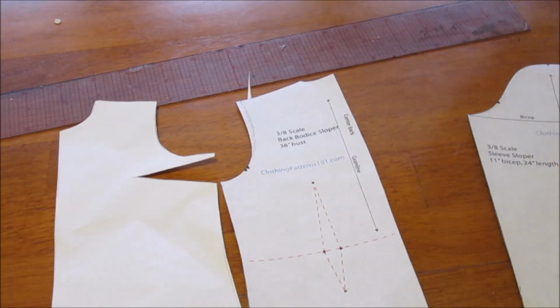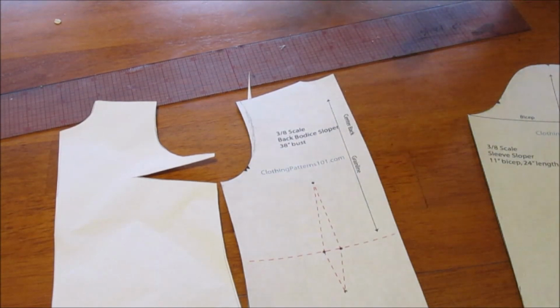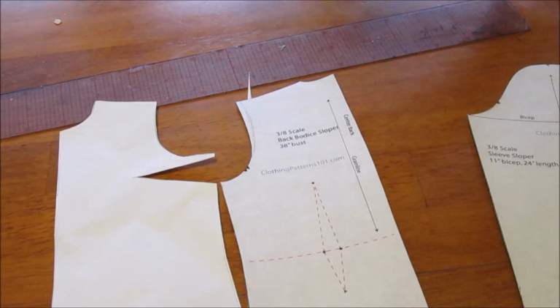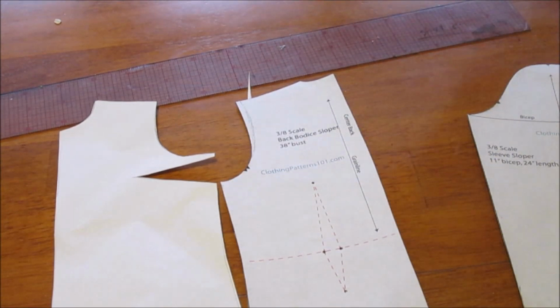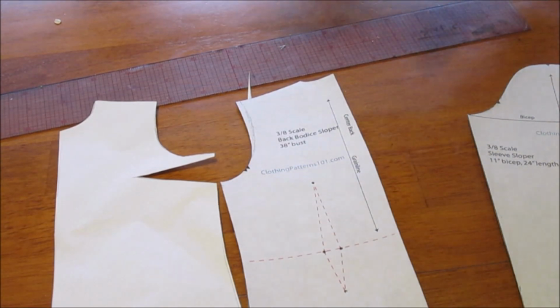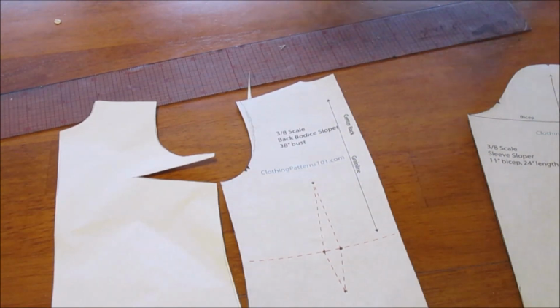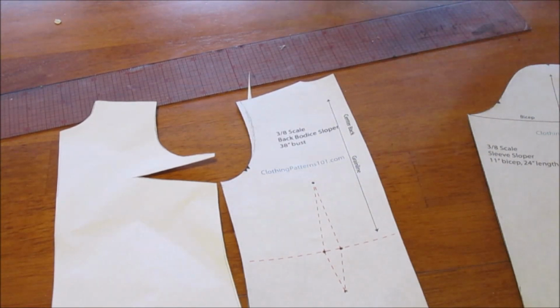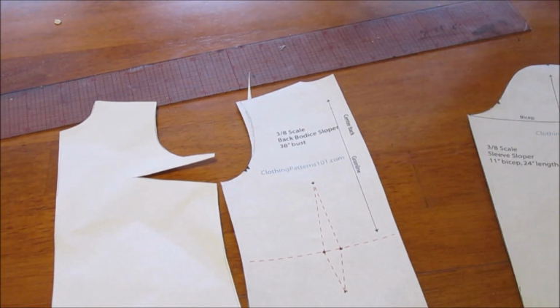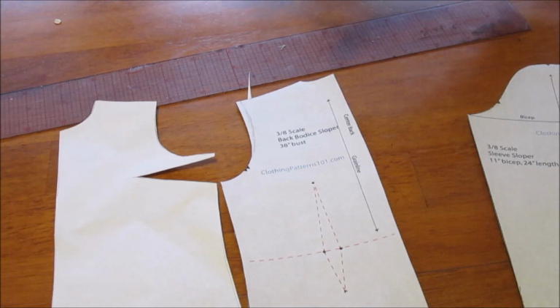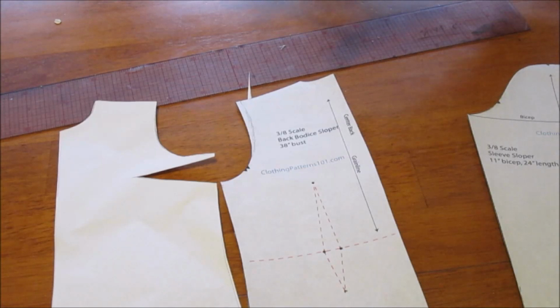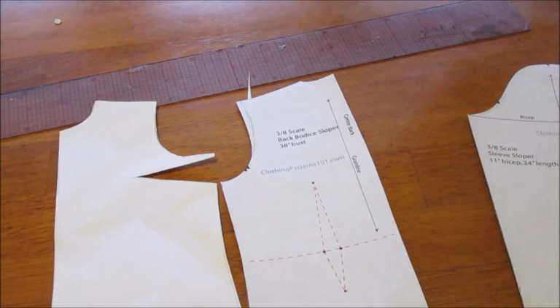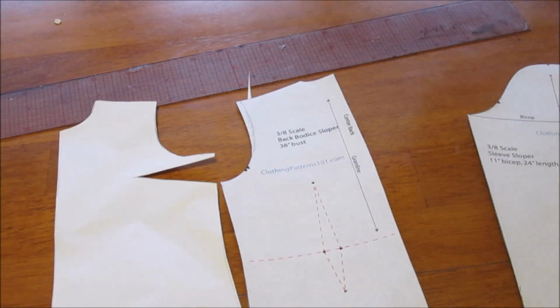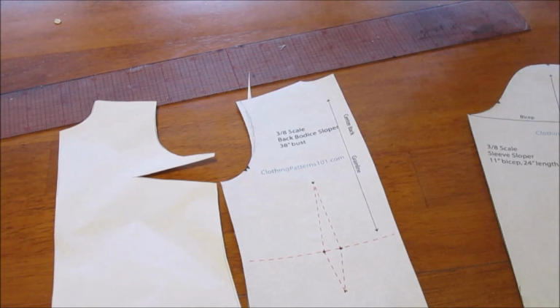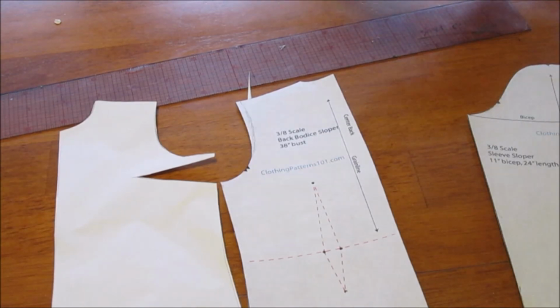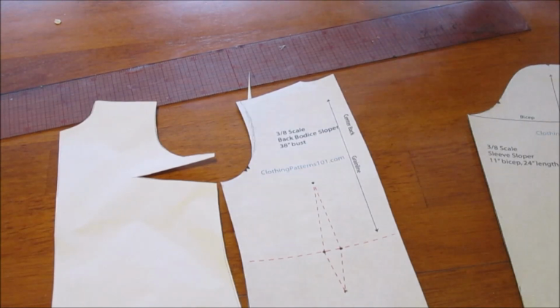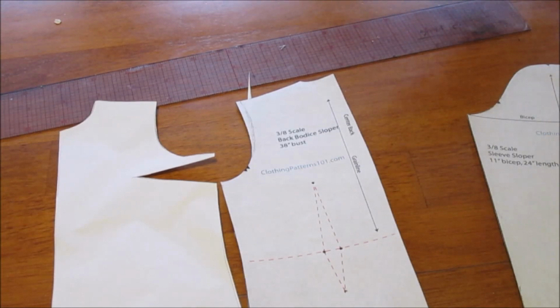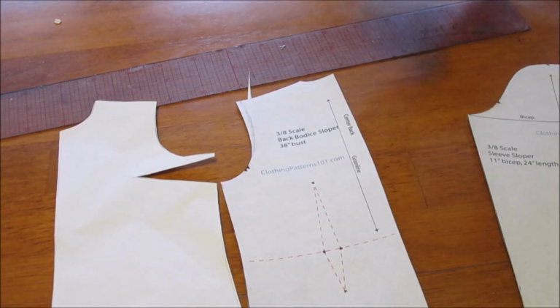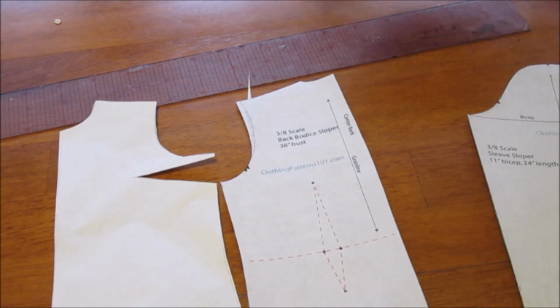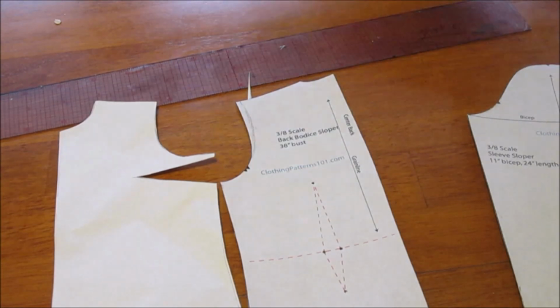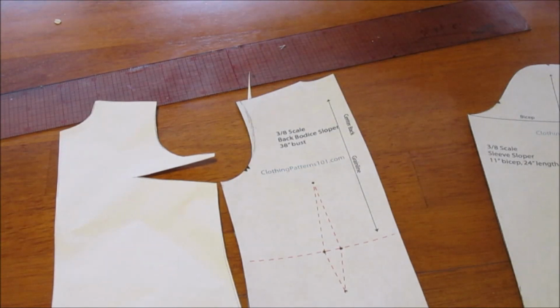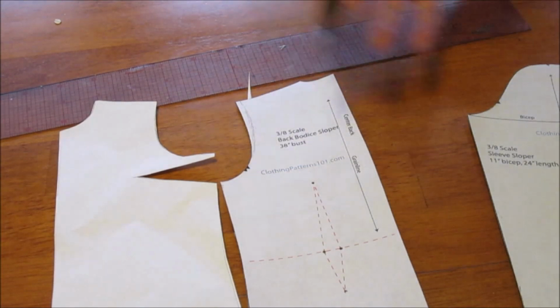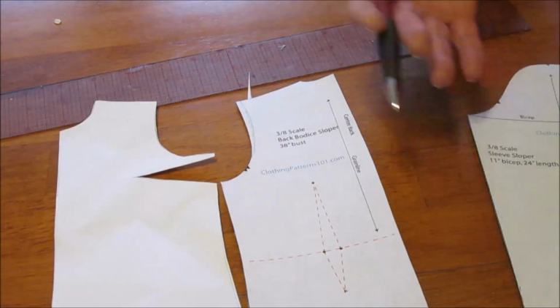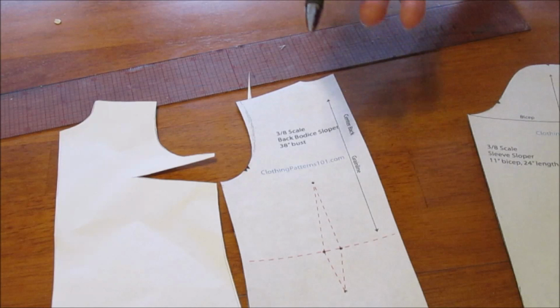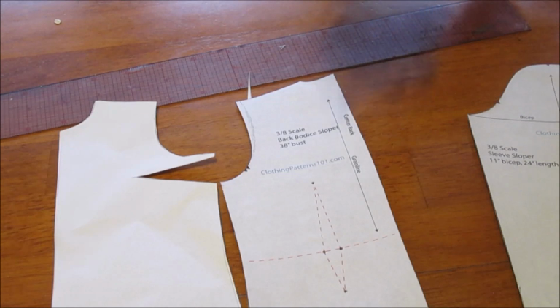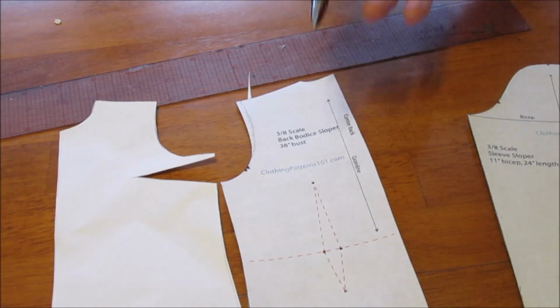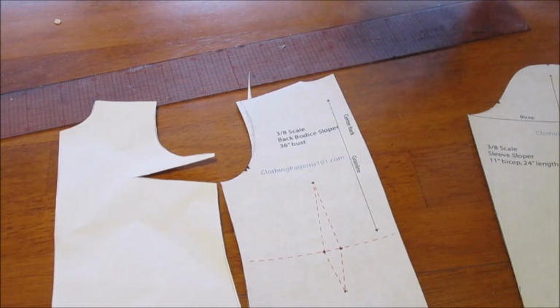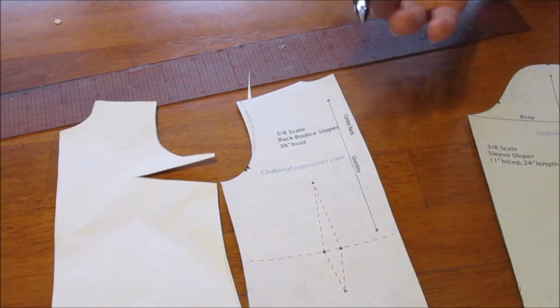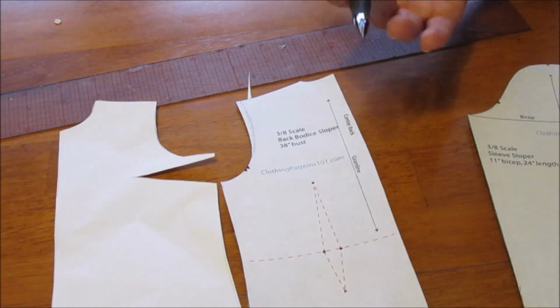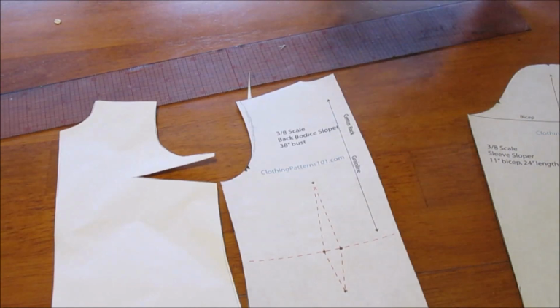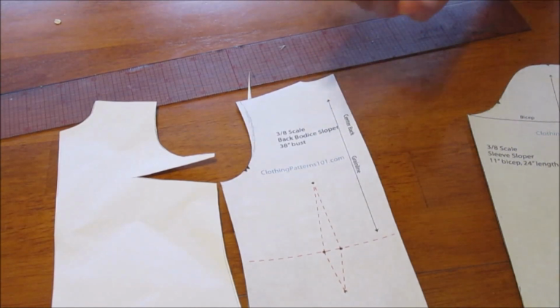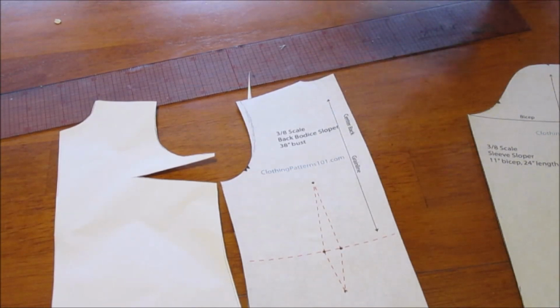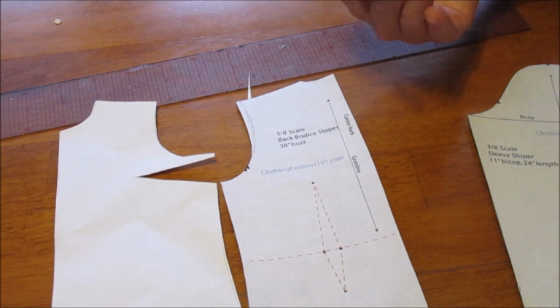It's a blank slate — it has no style, it's boring, I understand that. But that's what you start with to create your designs, and it is so important to make sure that it fits.